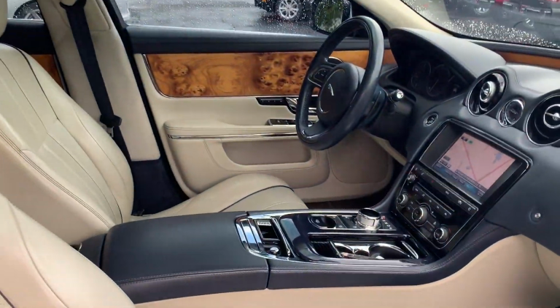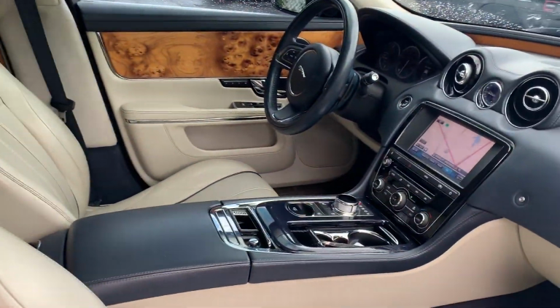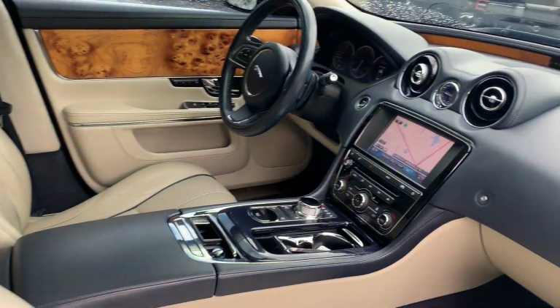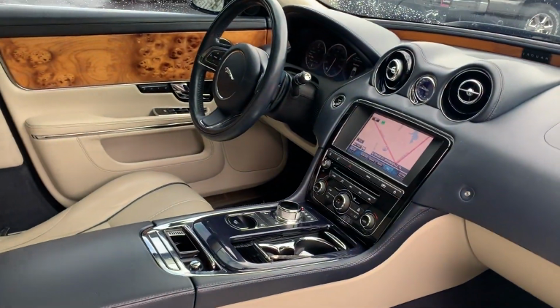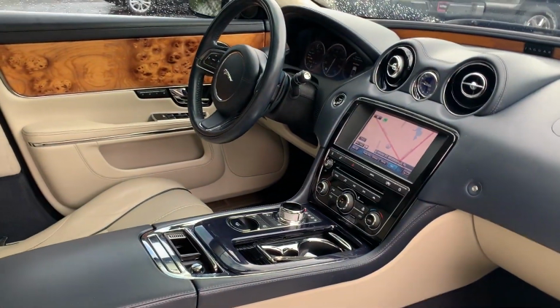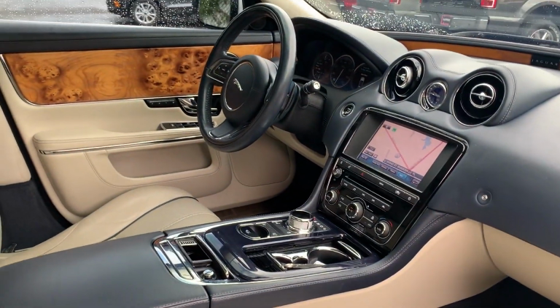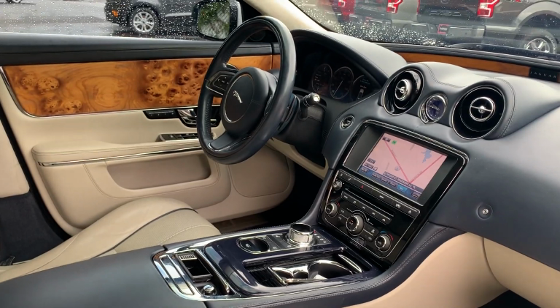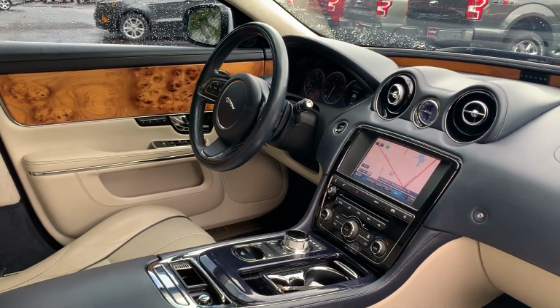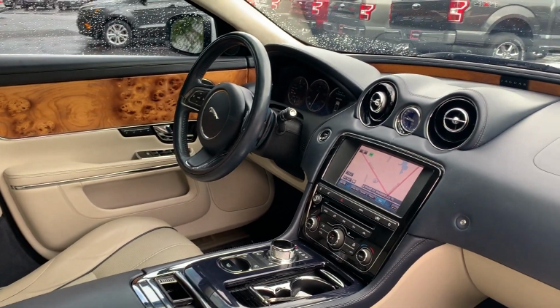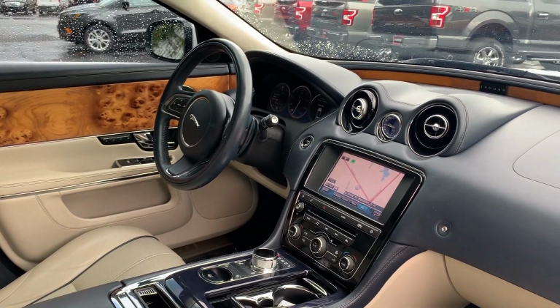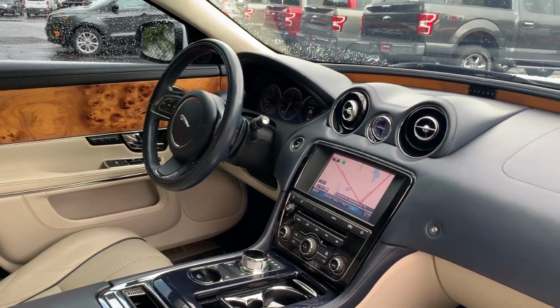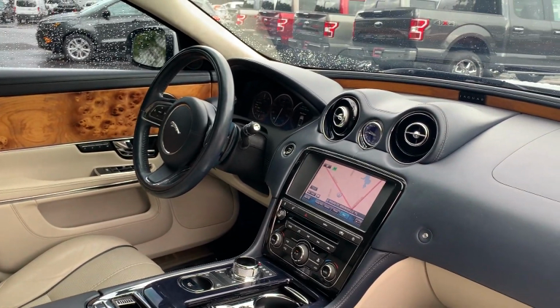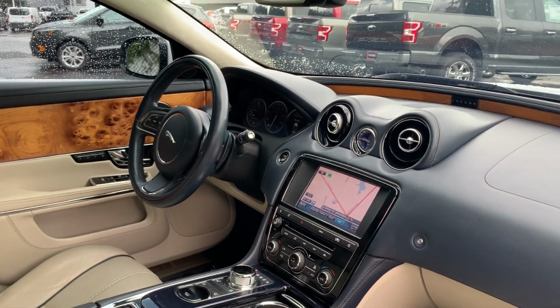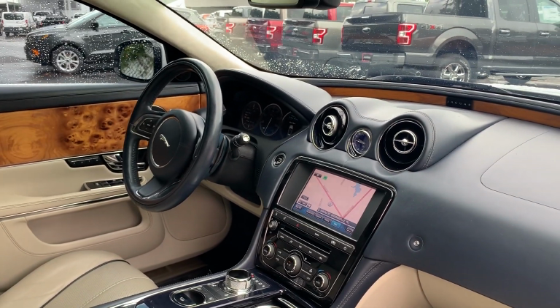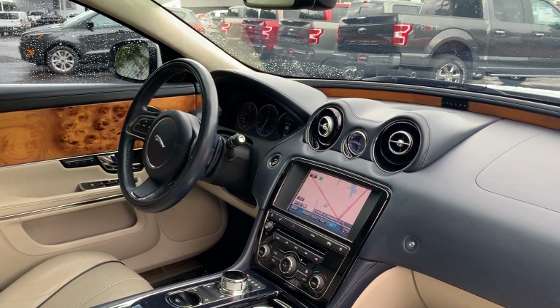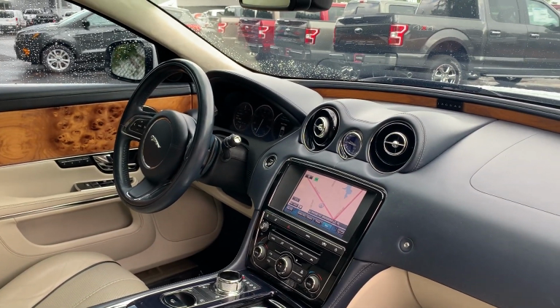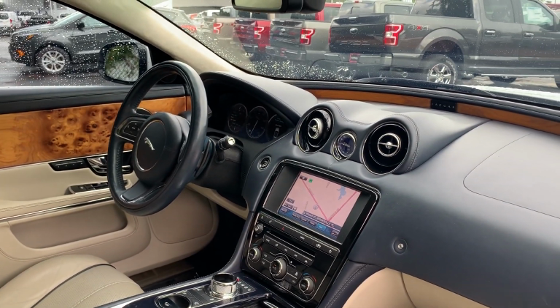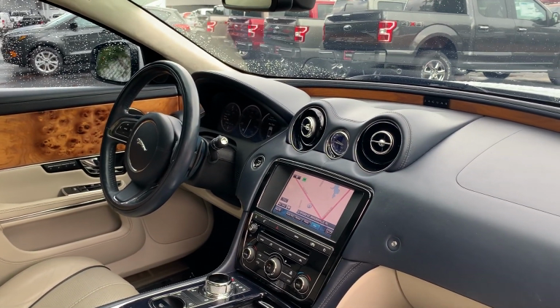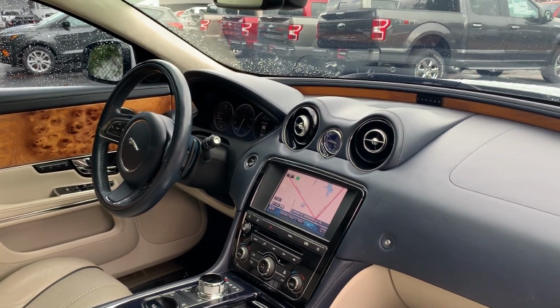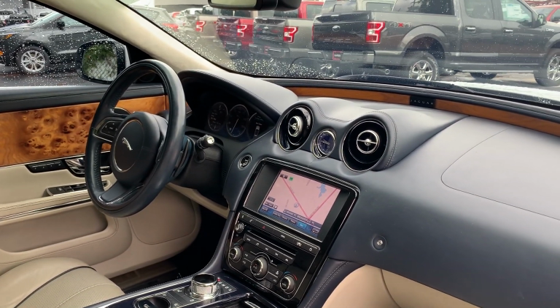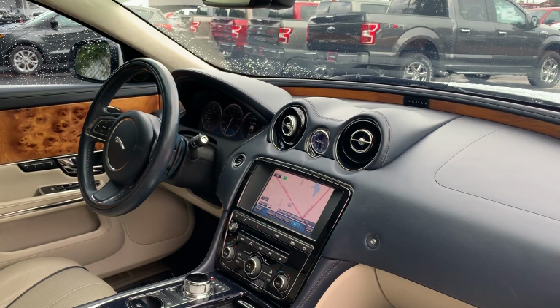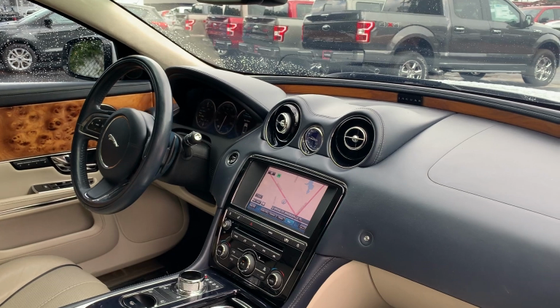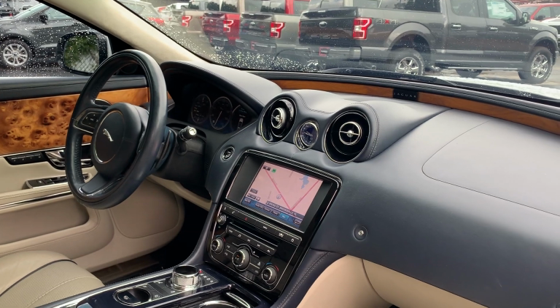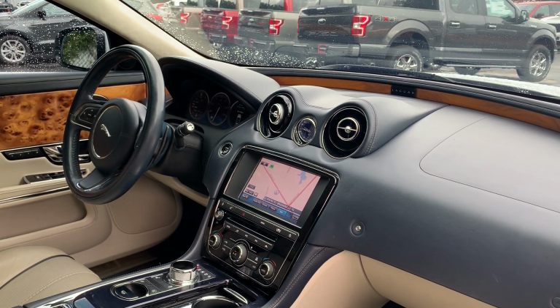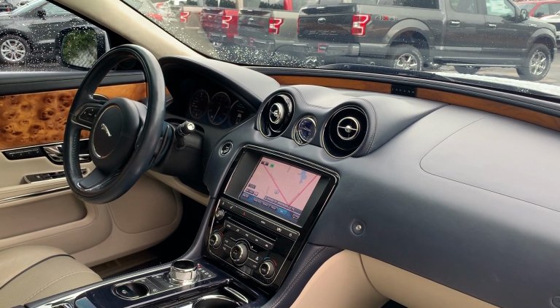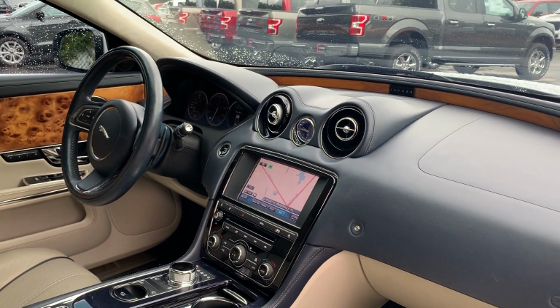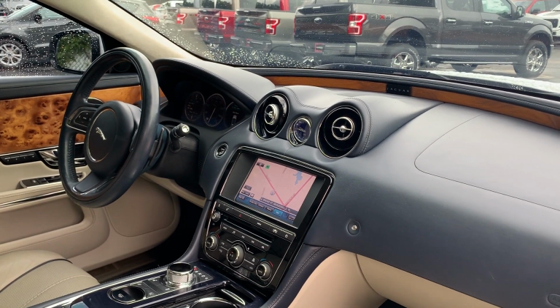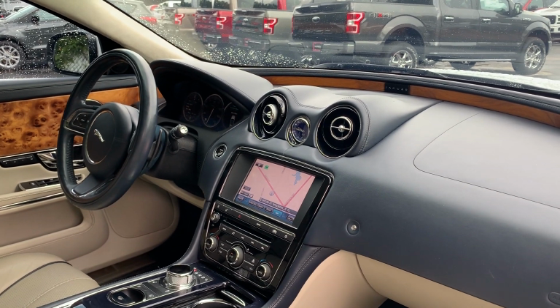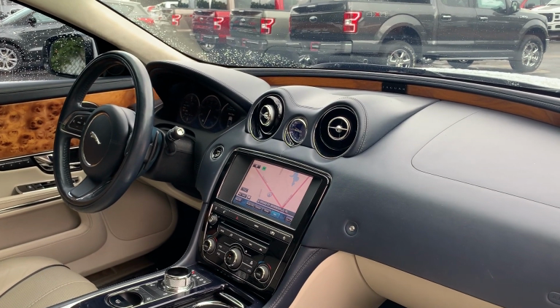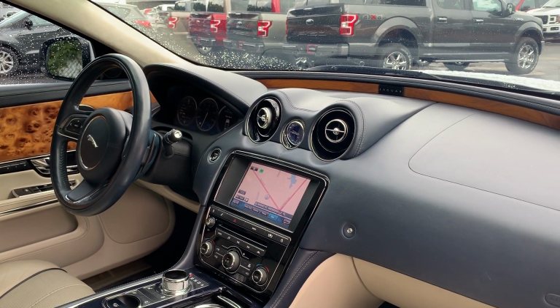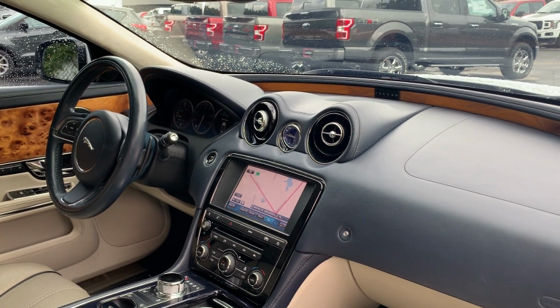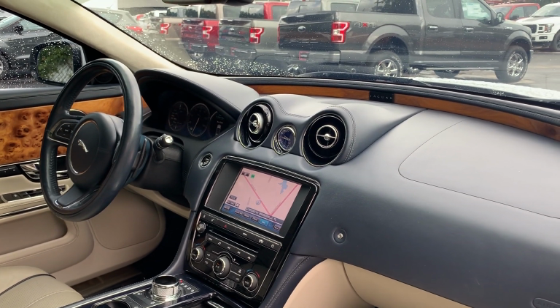Dual power seats, memory seating on the driver's side, power windows, locks and mirrors, leather wrapped steering wheel, paddle shifters, navigation, electronic climate control, traction control, push-button start.